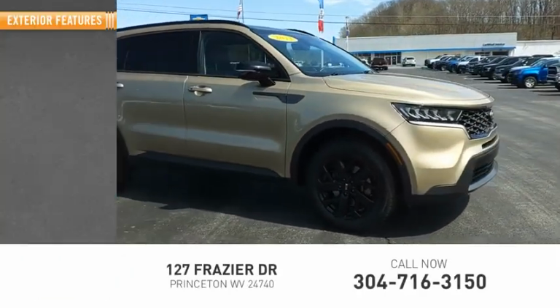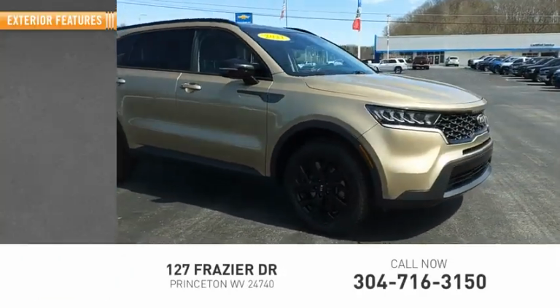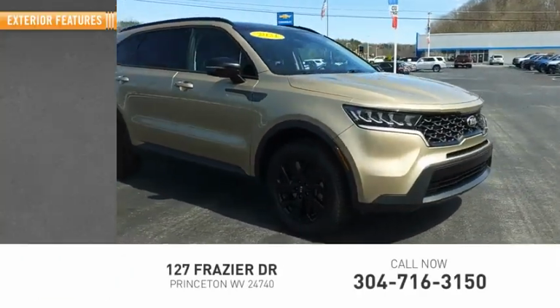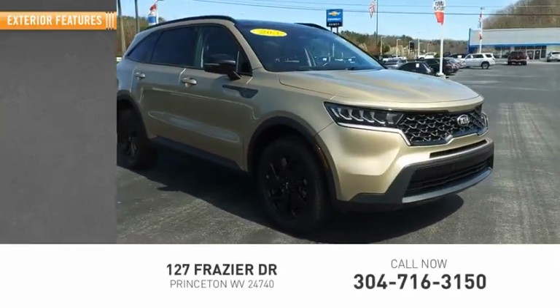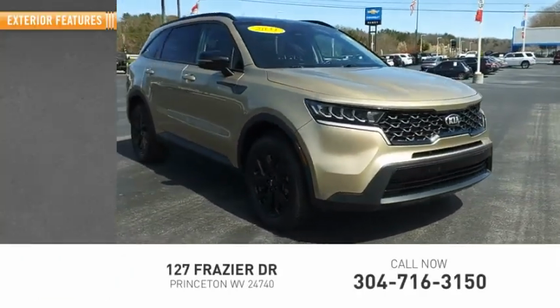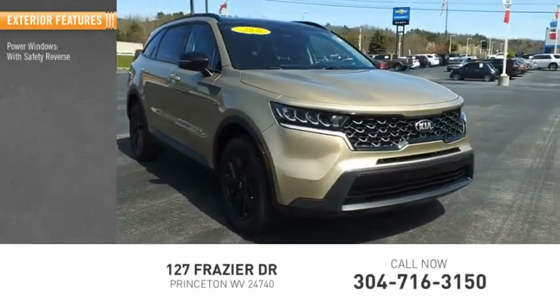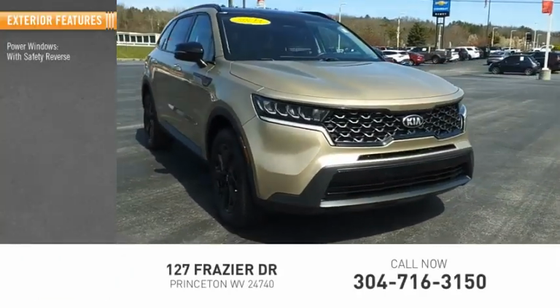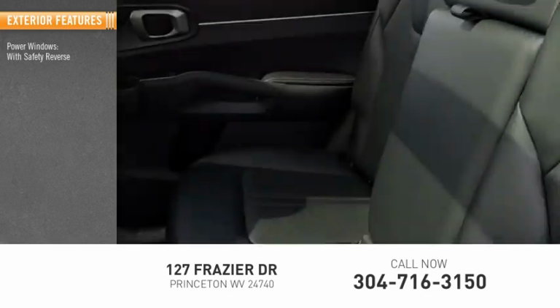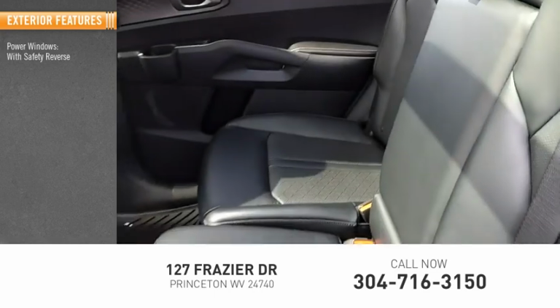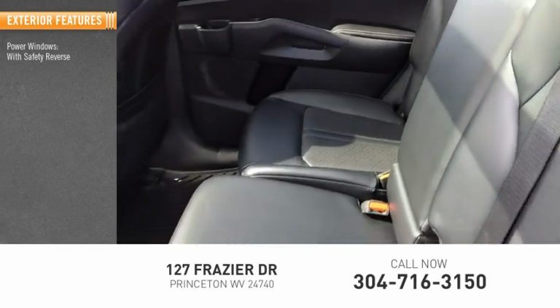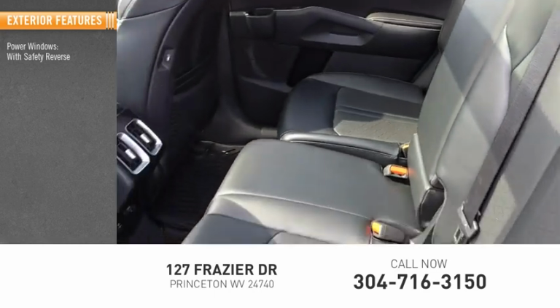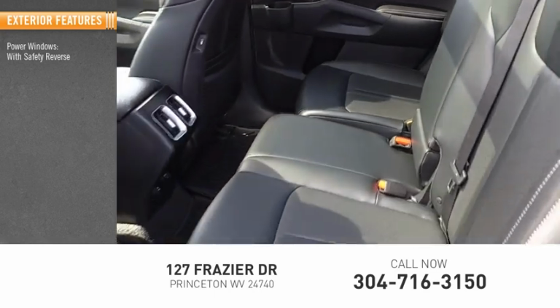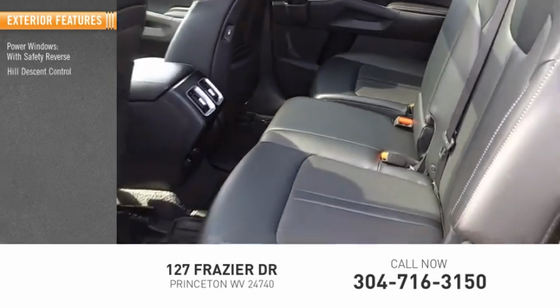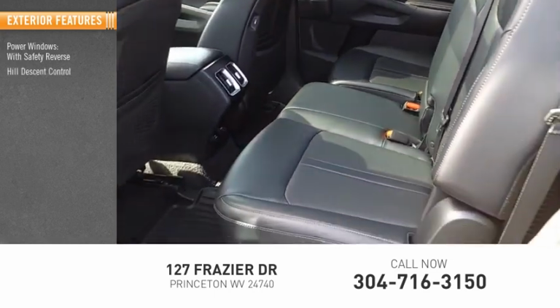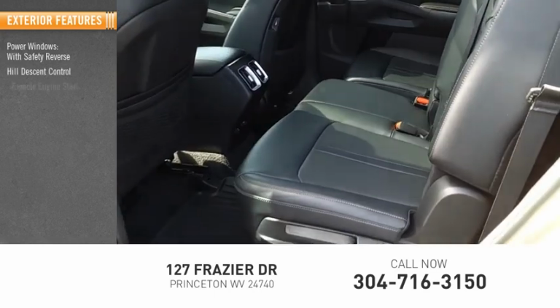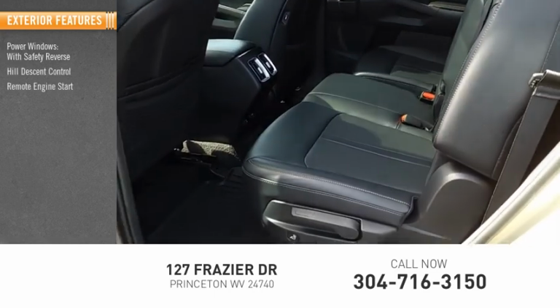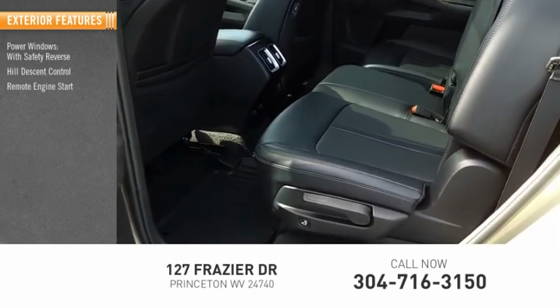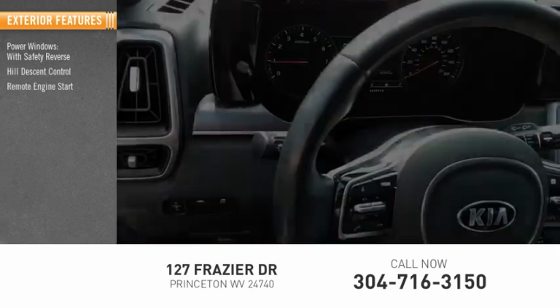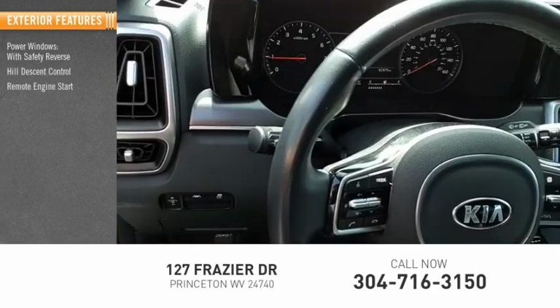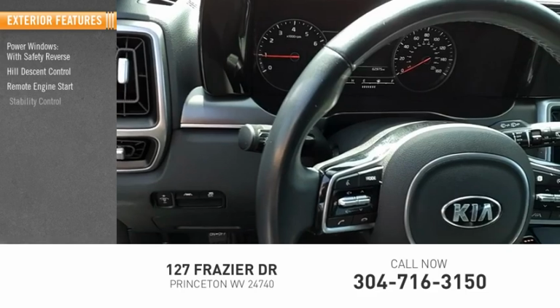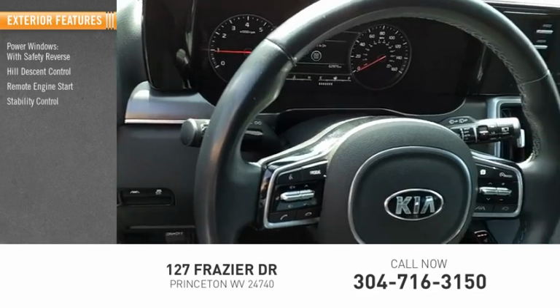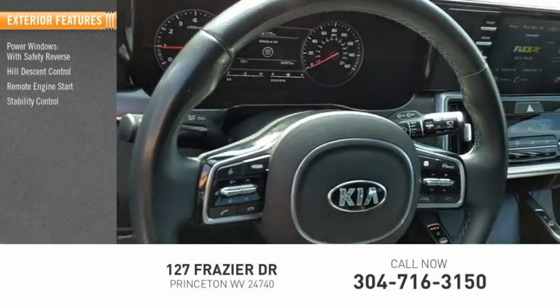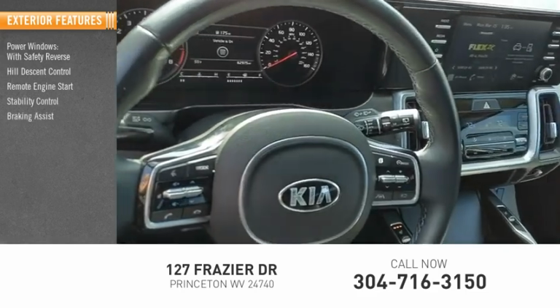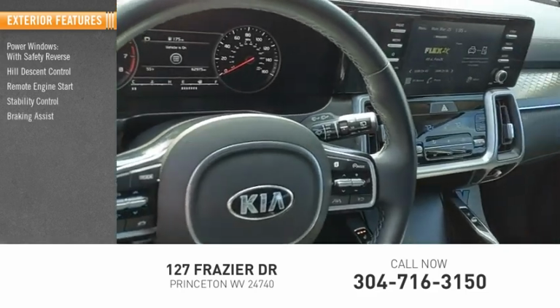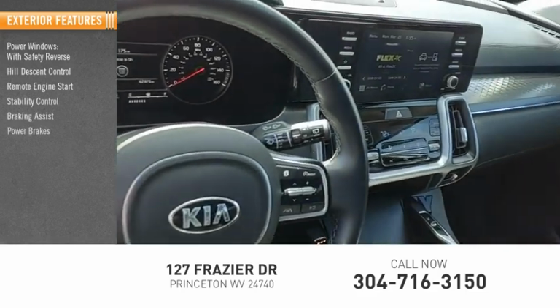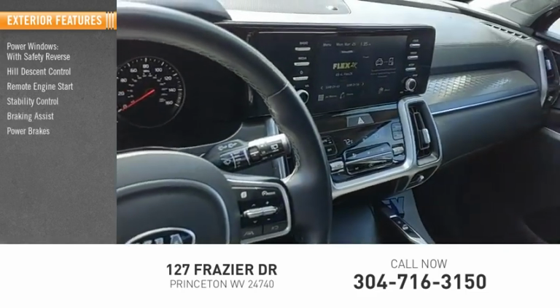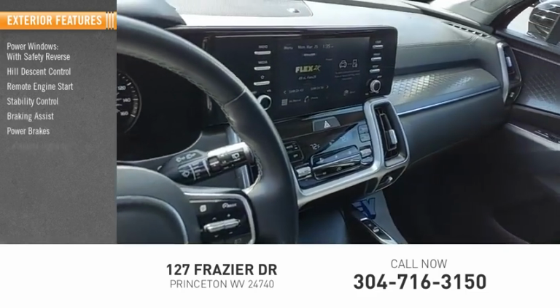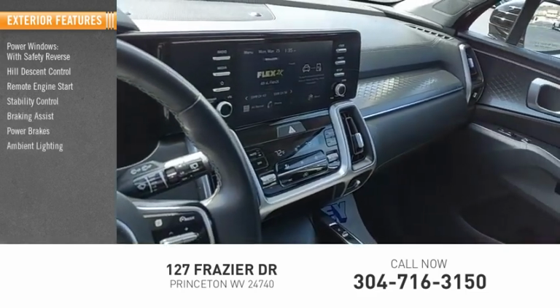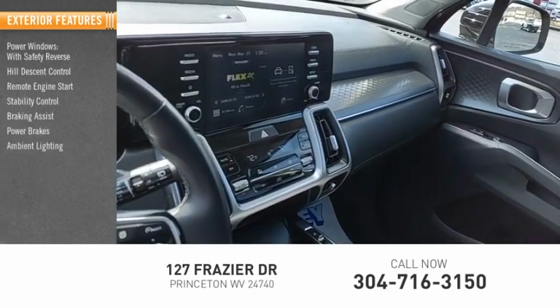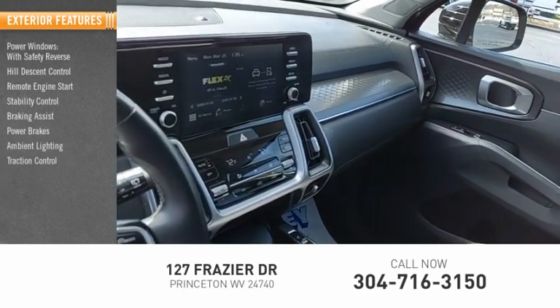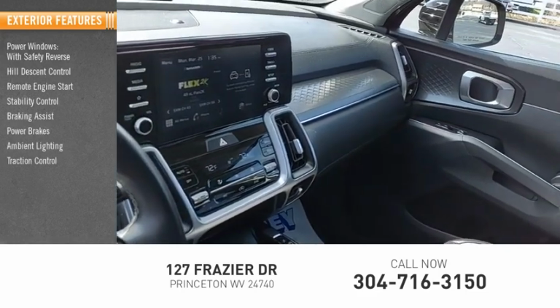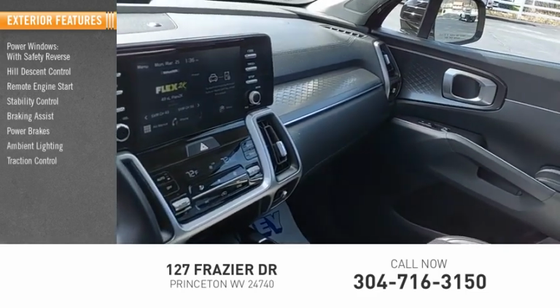Here are some of this vehicle's great options: power windows with safety reverse, hill descent control, remote engine start, stability control, braking assist, power brakes, ambient lighting, and traction control.